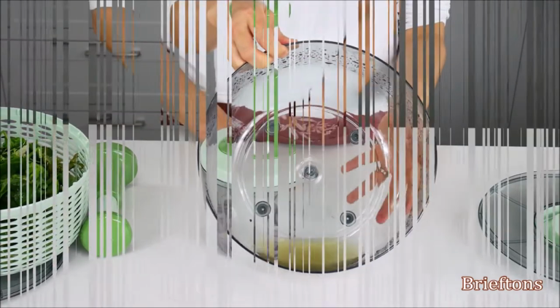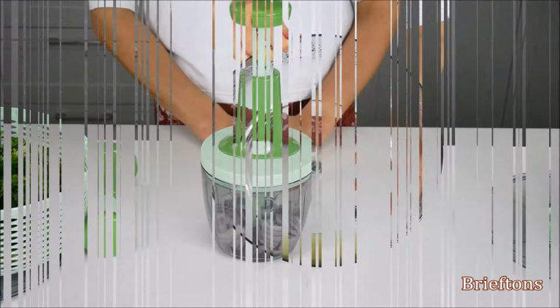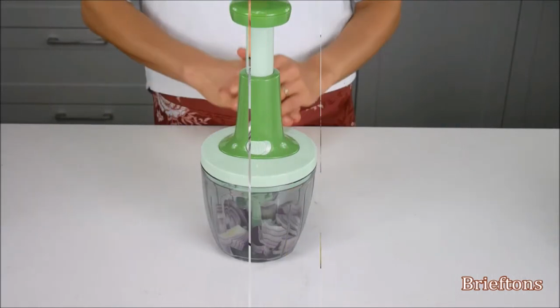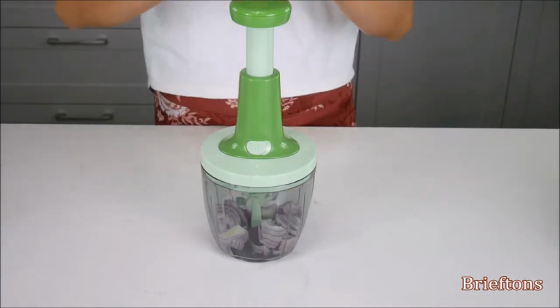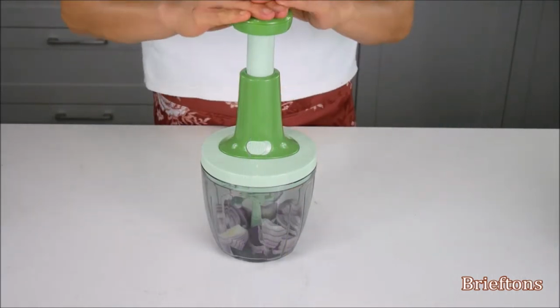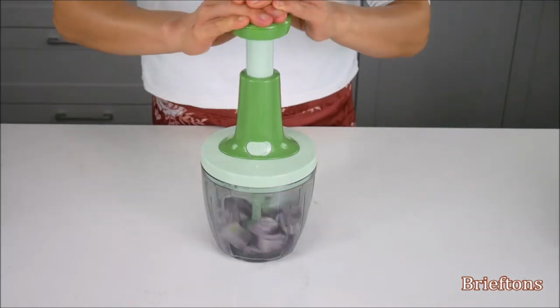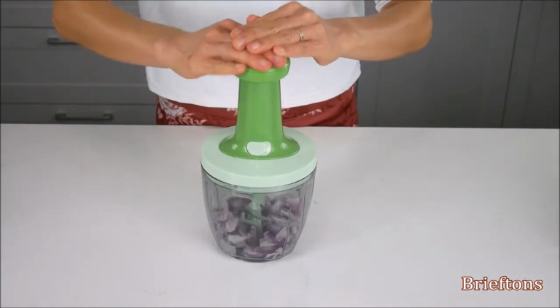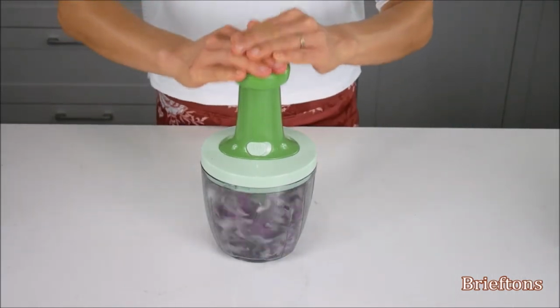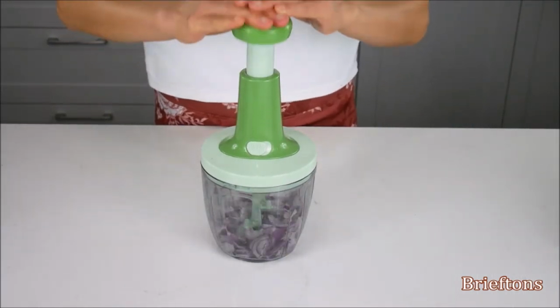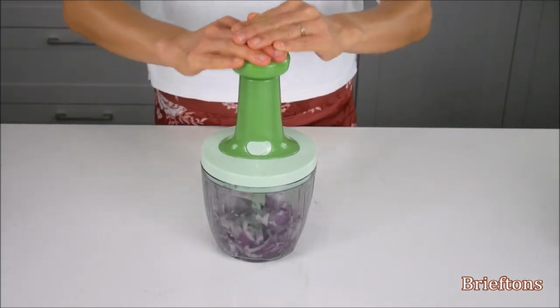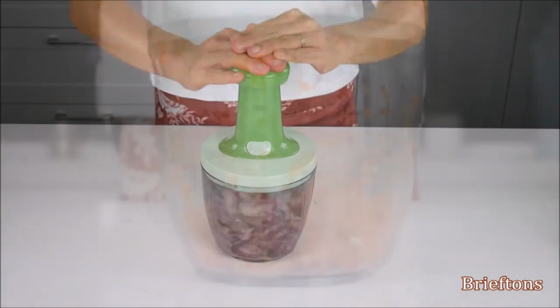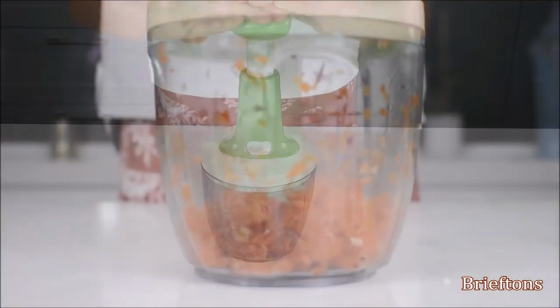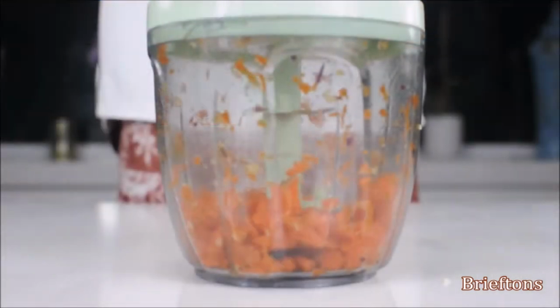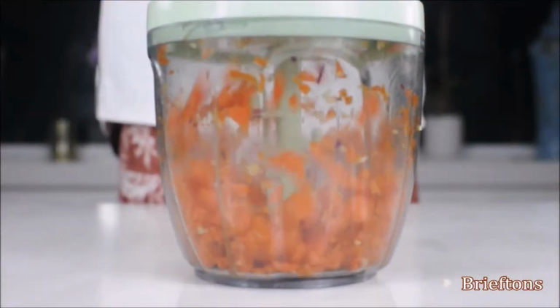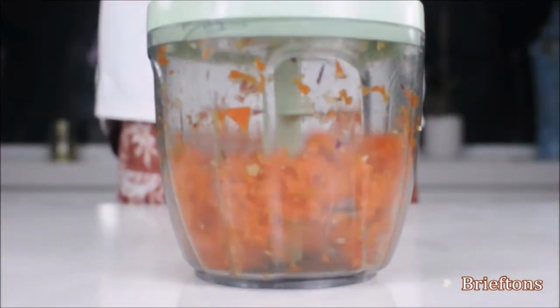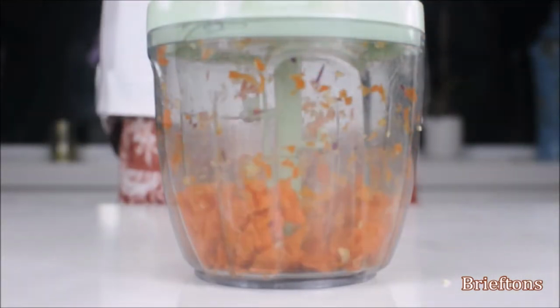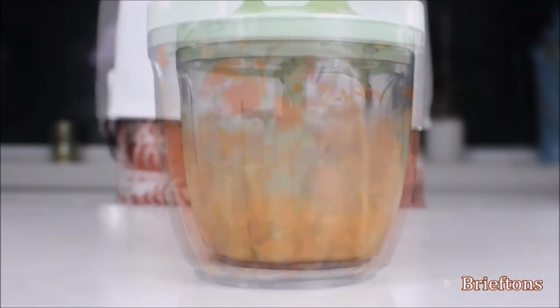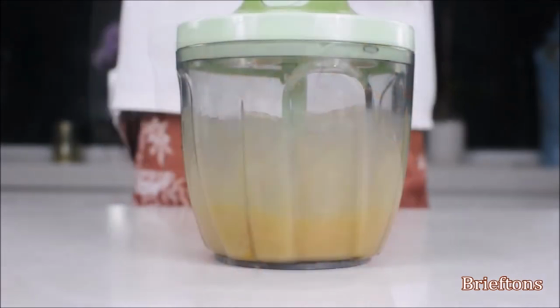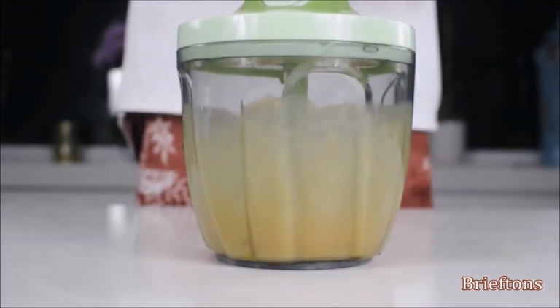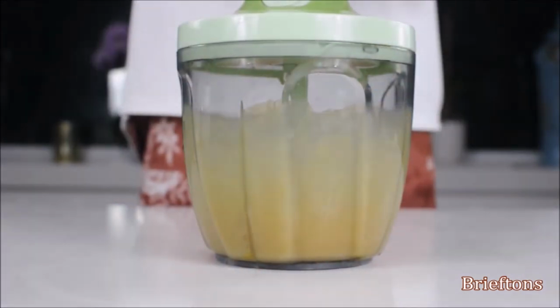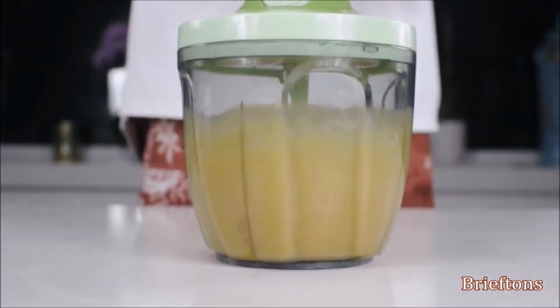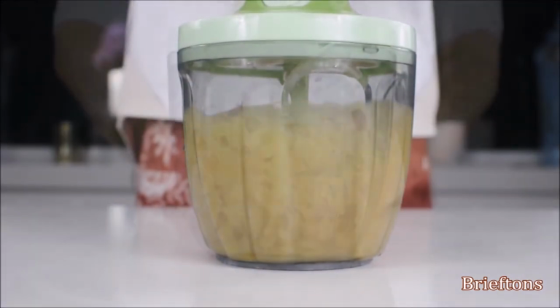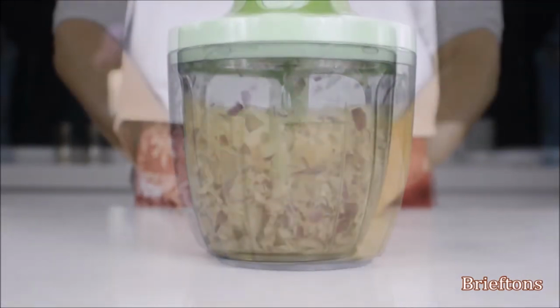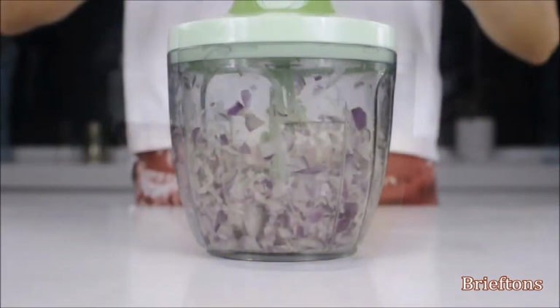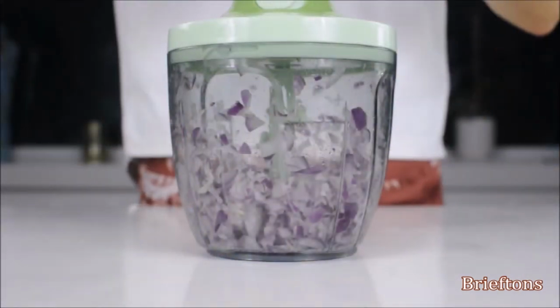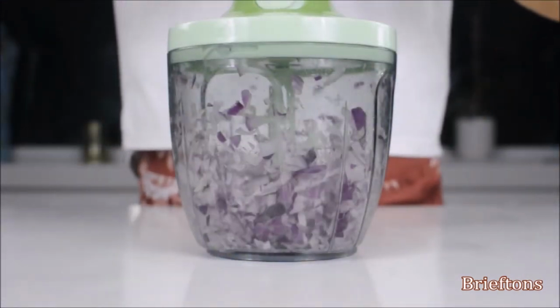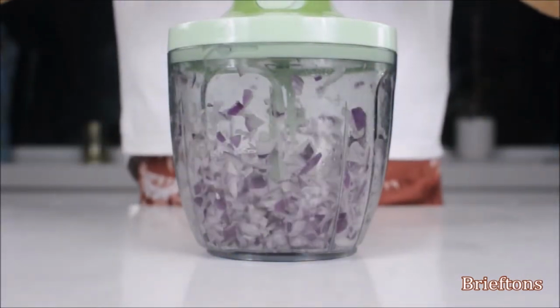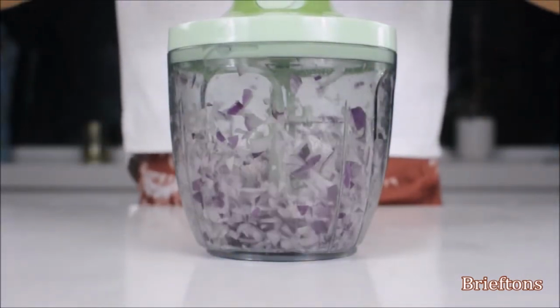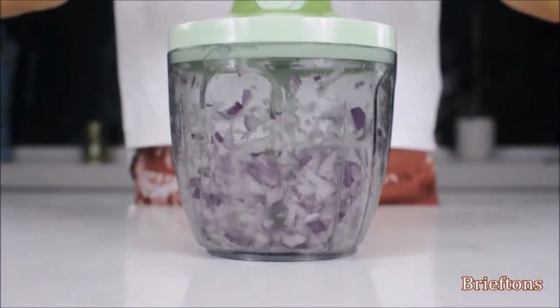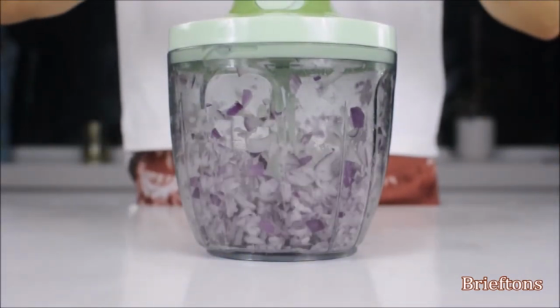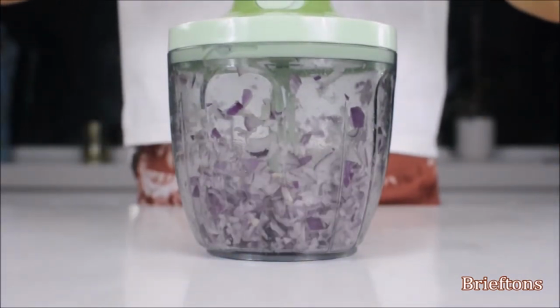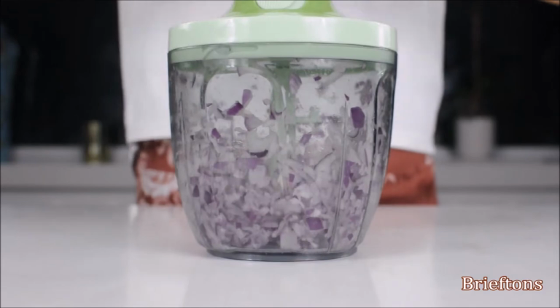Use the chopper to chop and mix veggies, herbs, and eggs, and create fresh salads, salsas, pesto, guacamole, etc. in seconds. It is also great for chopping onions without shedding a tear.